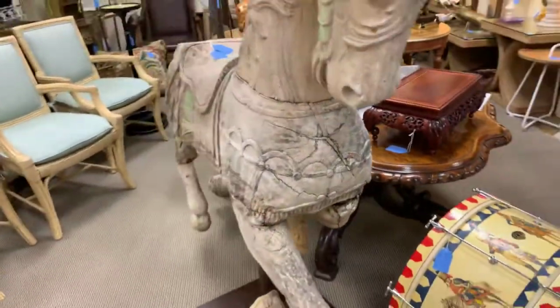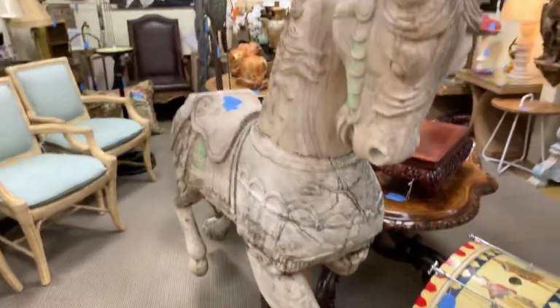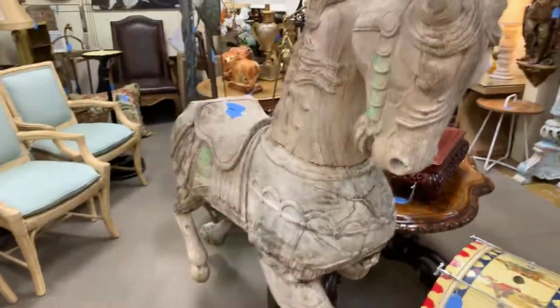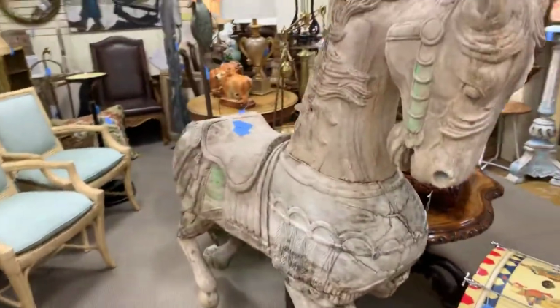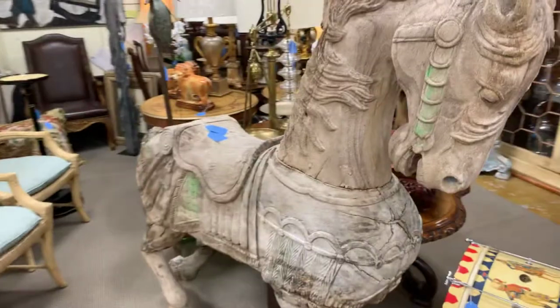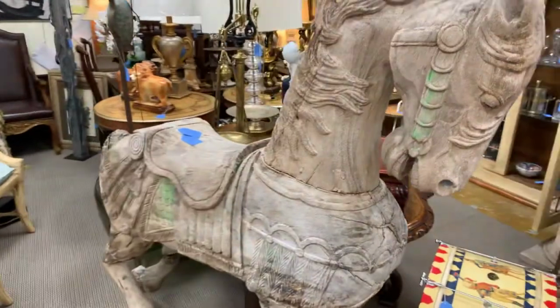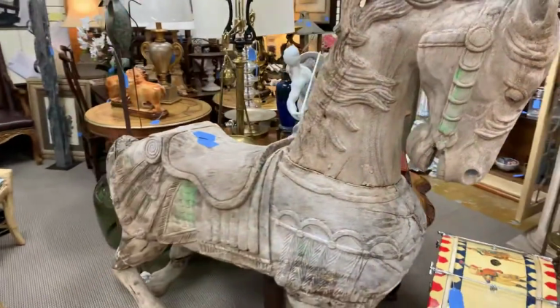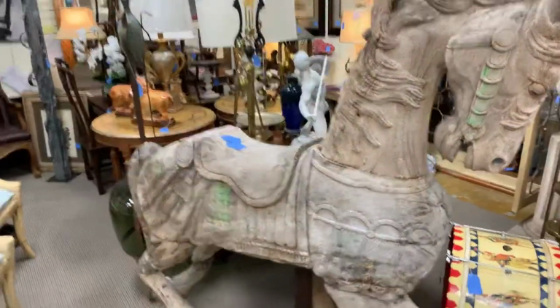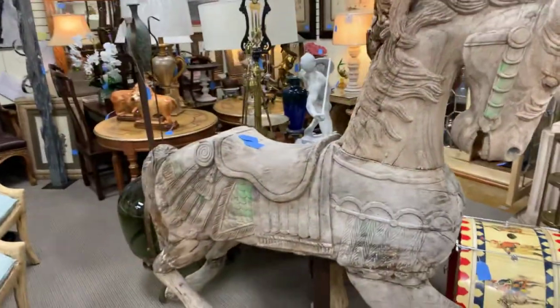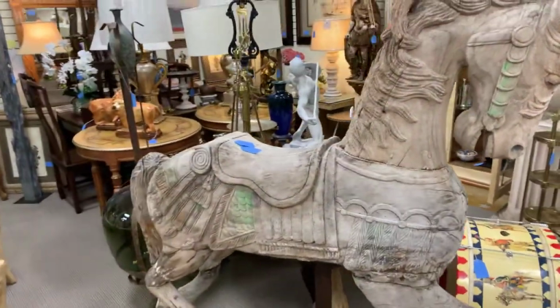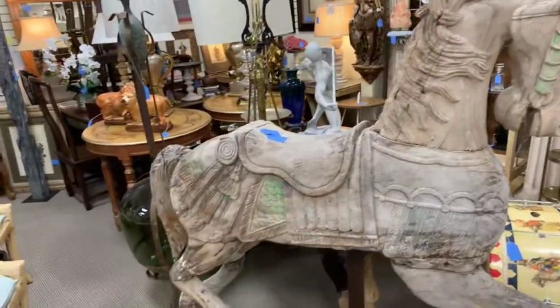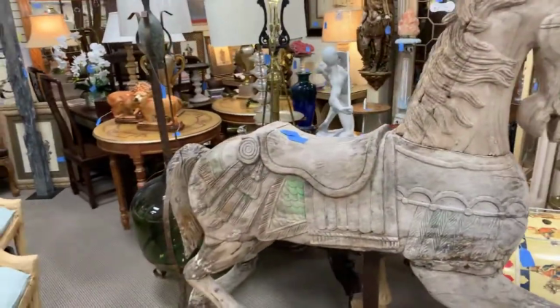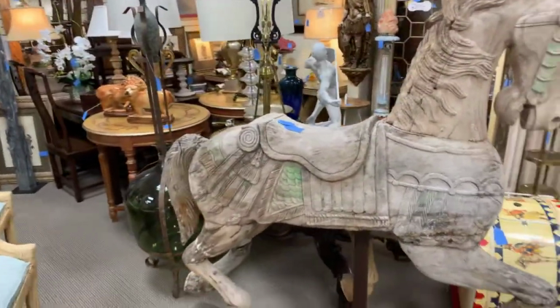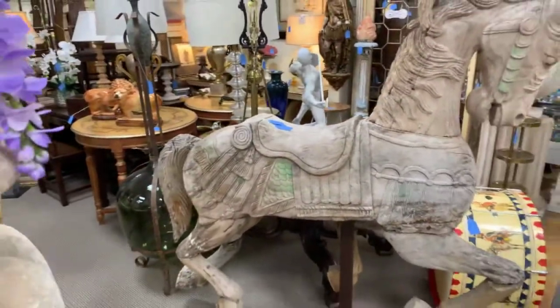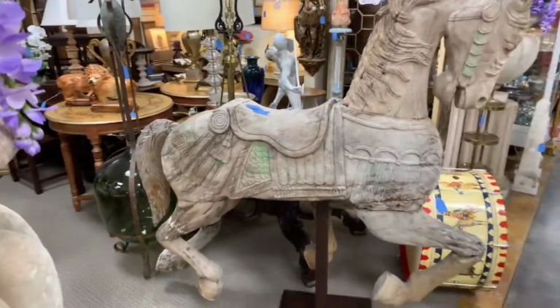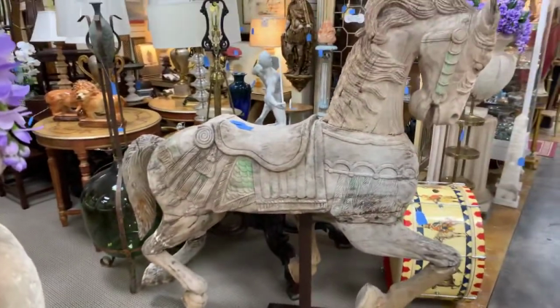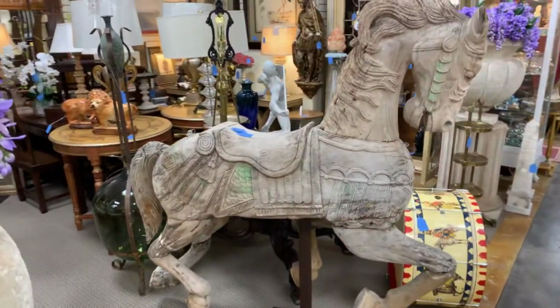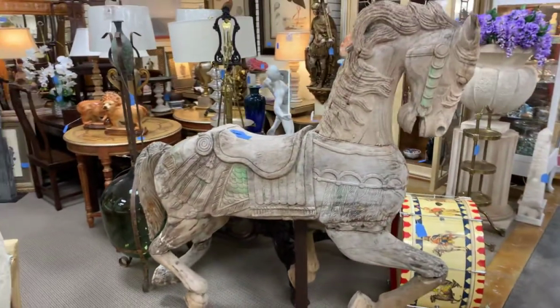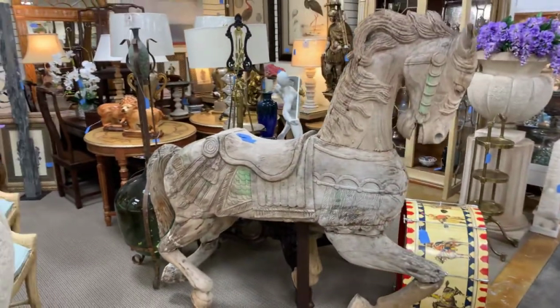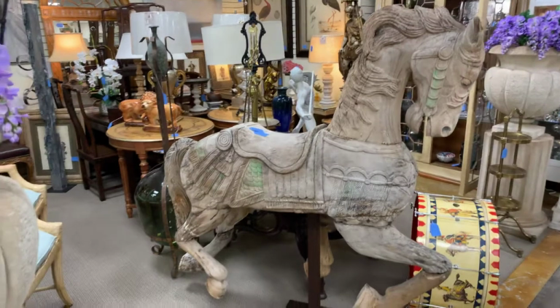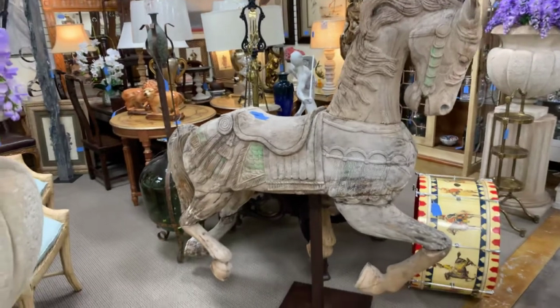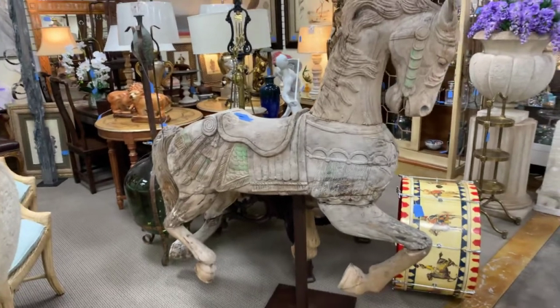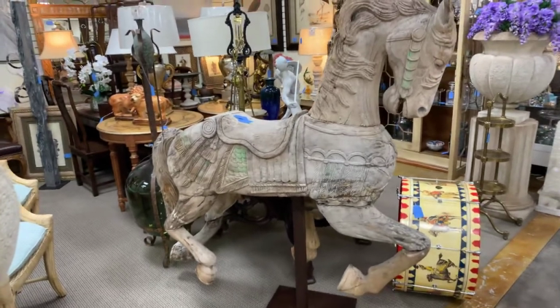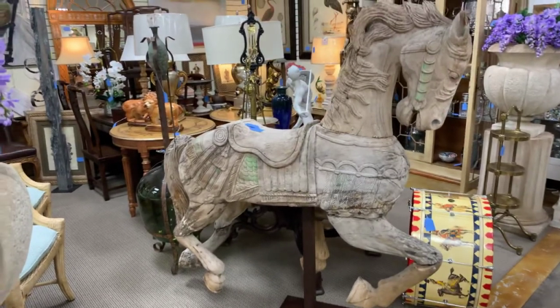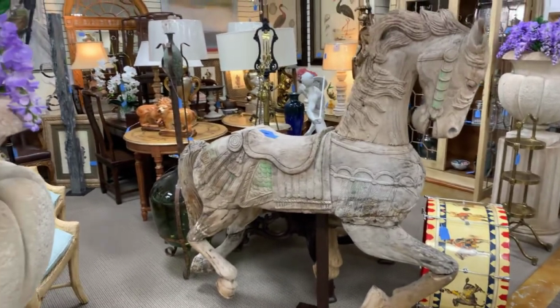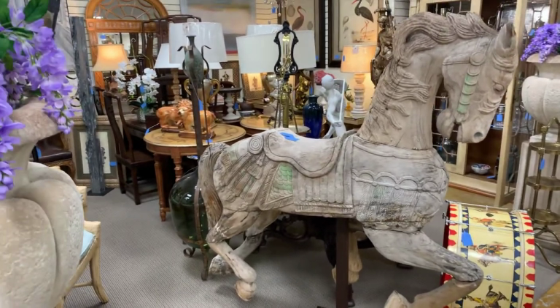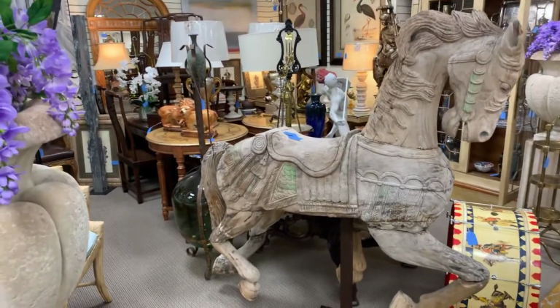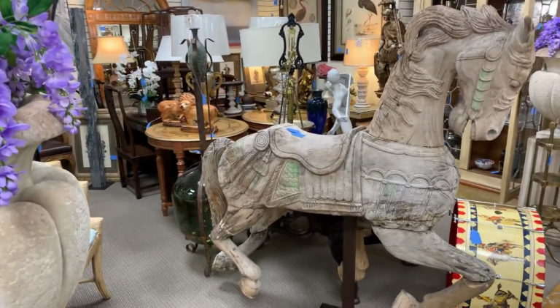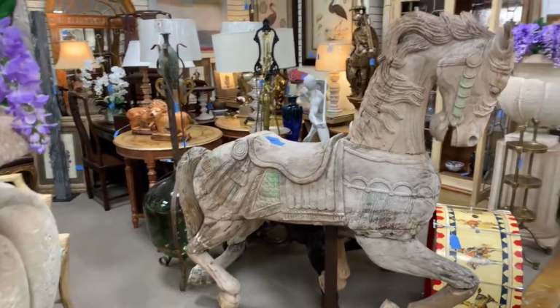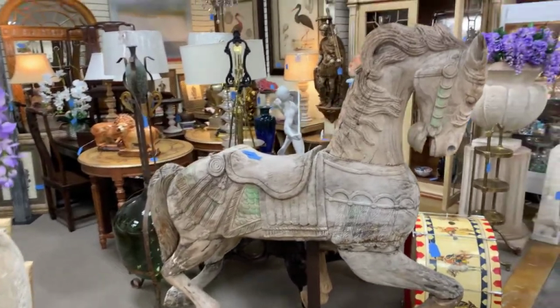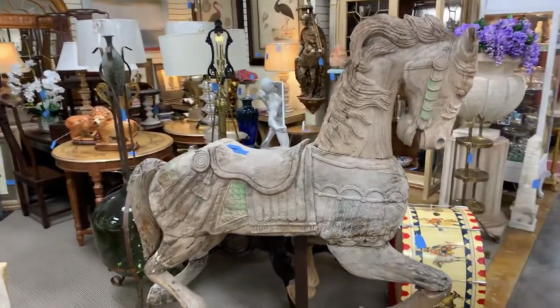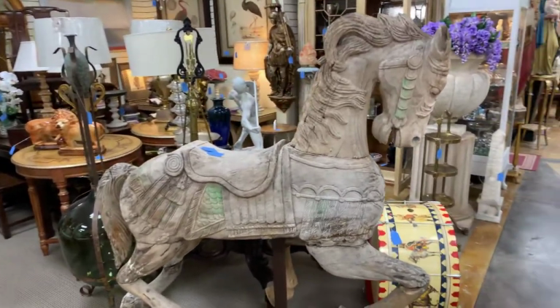This is just one of the amazing pieces you'll find at our store in Southwest Florida. You can click the link below to take a virtual tour of our store and see what other treasures we might have.